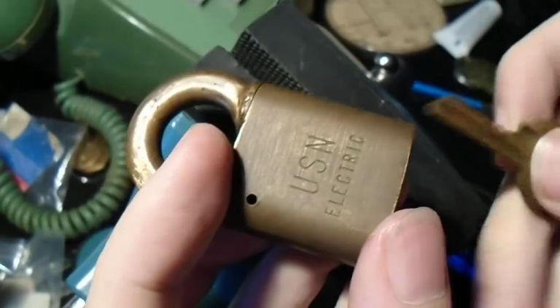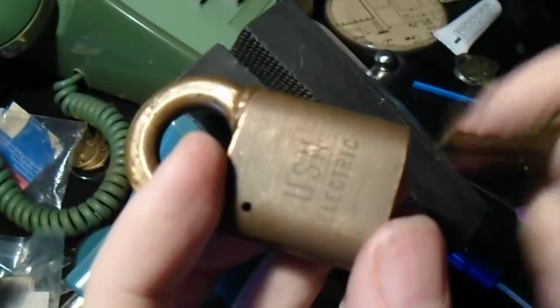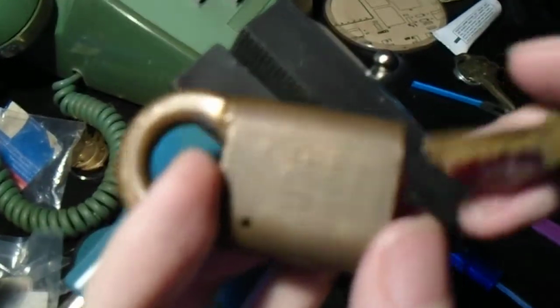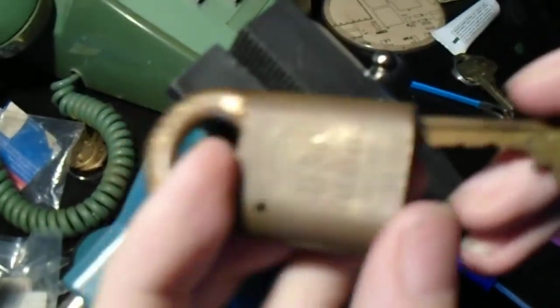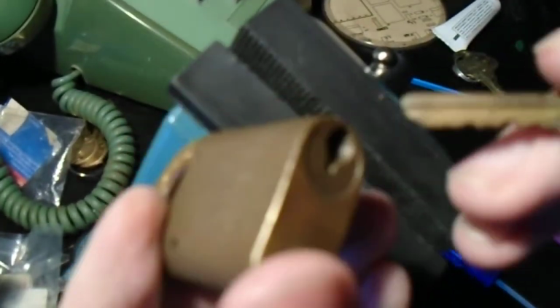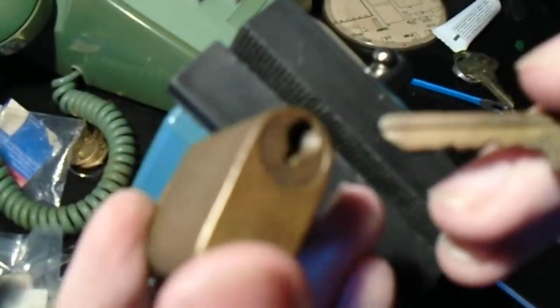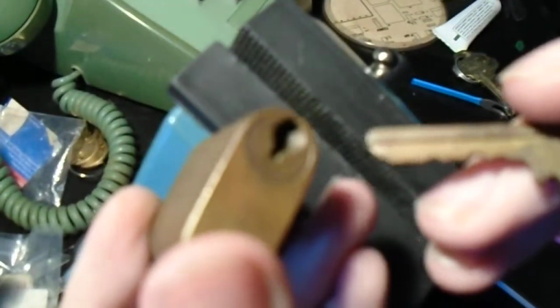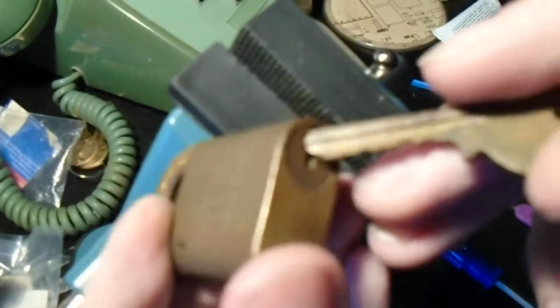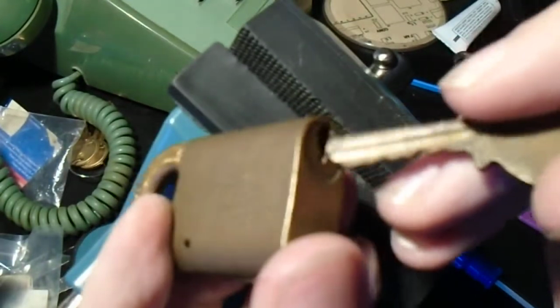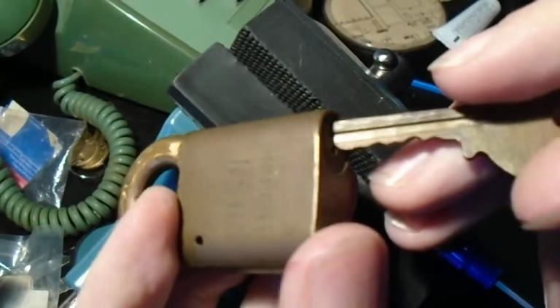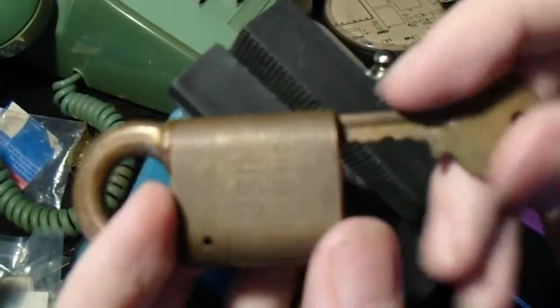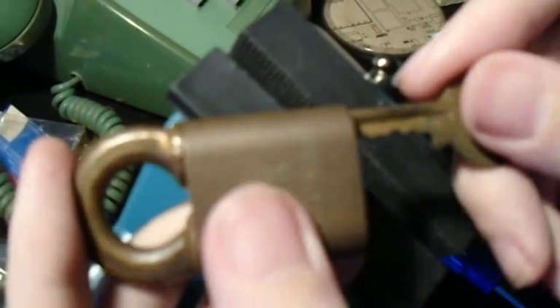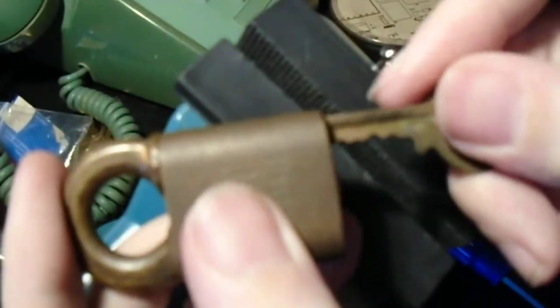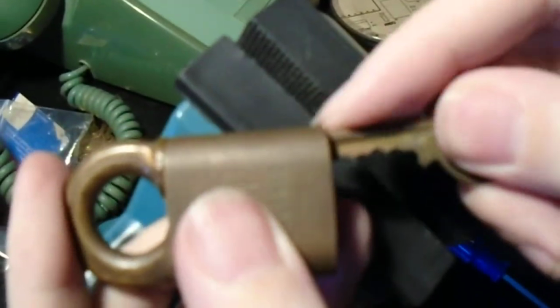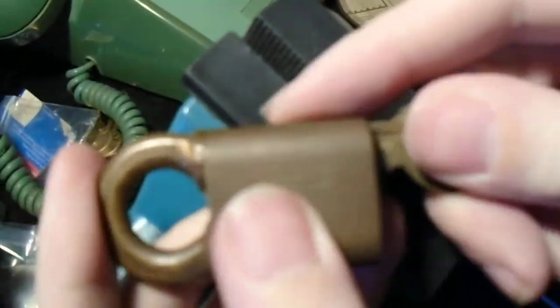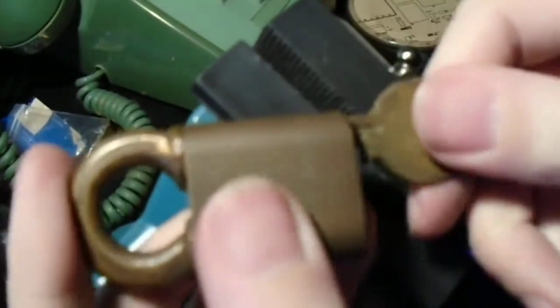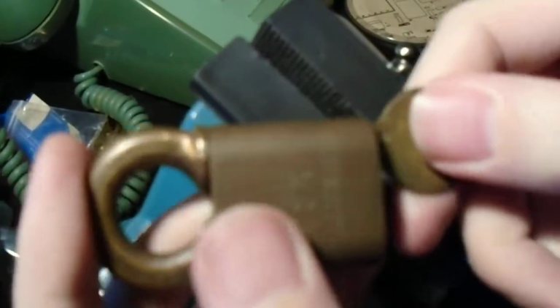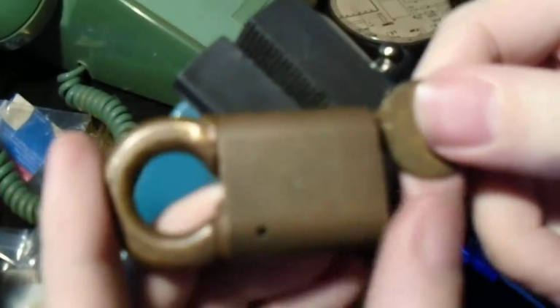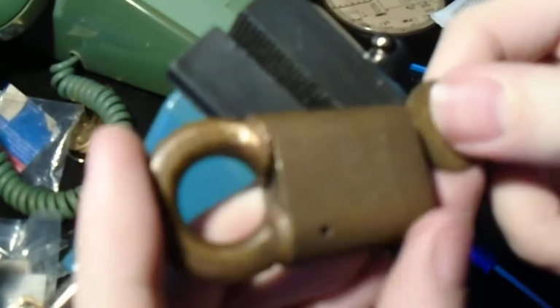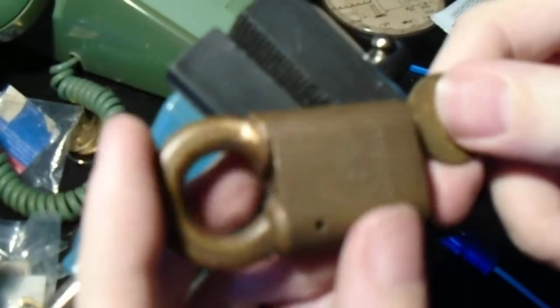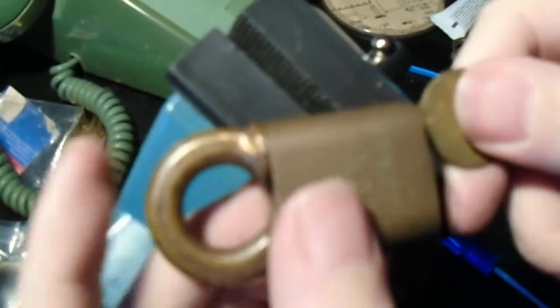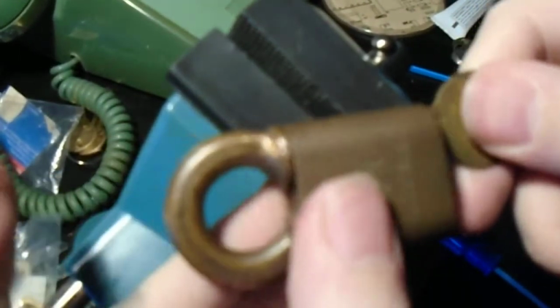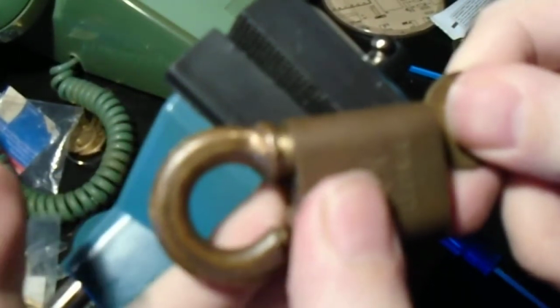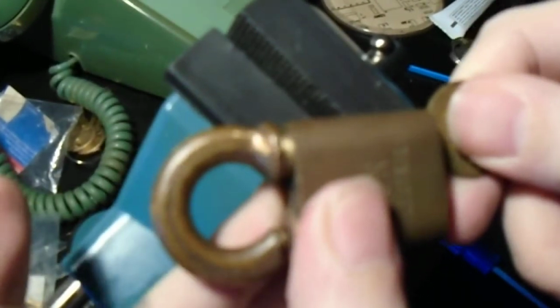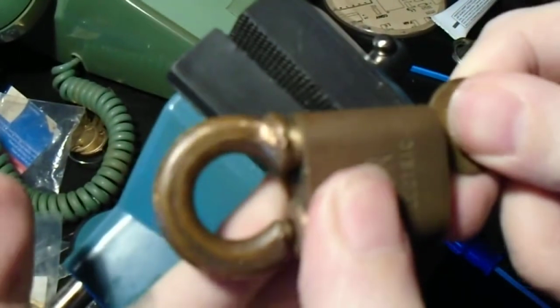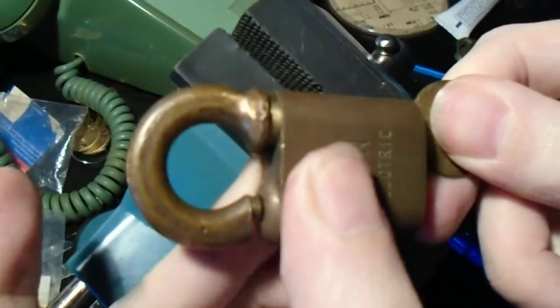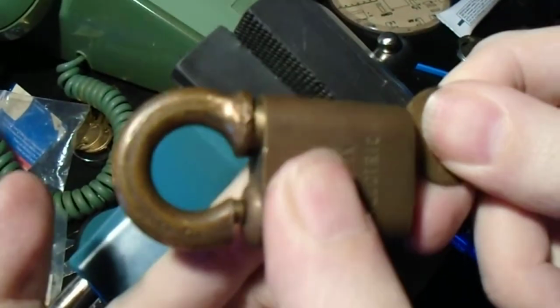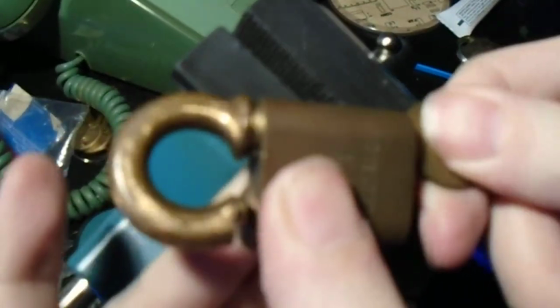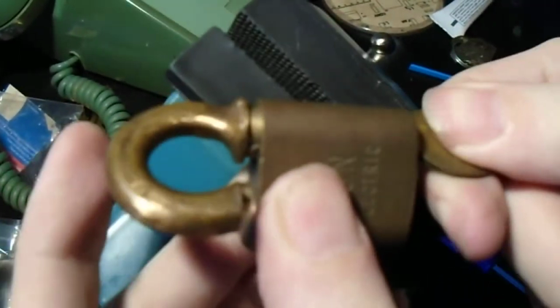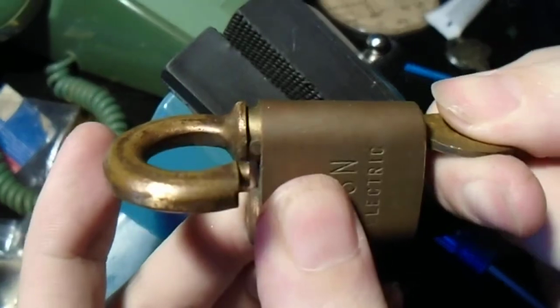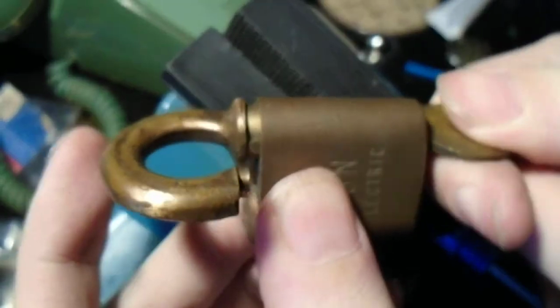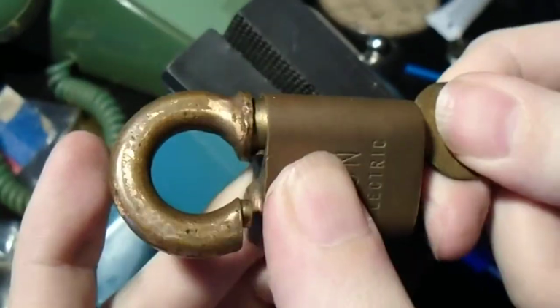The way it works is you take the key, insert it into the keyway in the bottom, just like you normally would. But when you insert it, all you do is press in on the end of the key, and the shackle will pop up, and then you can rotate it open.